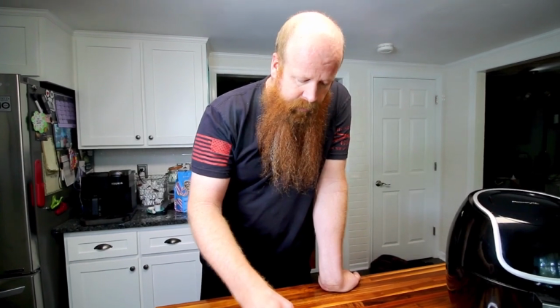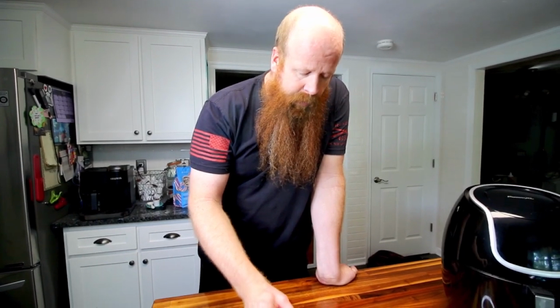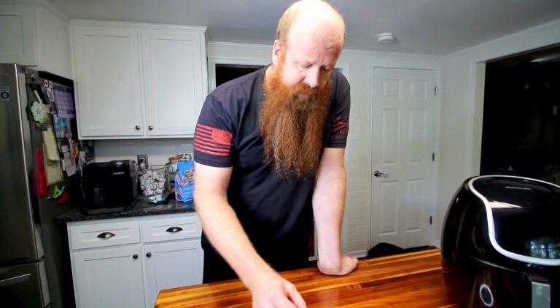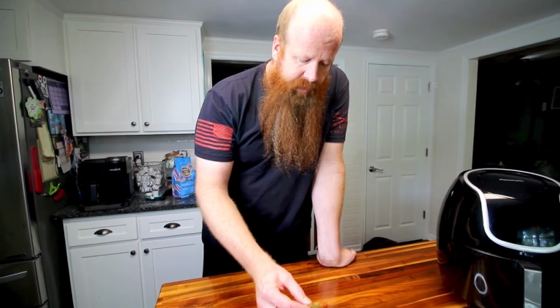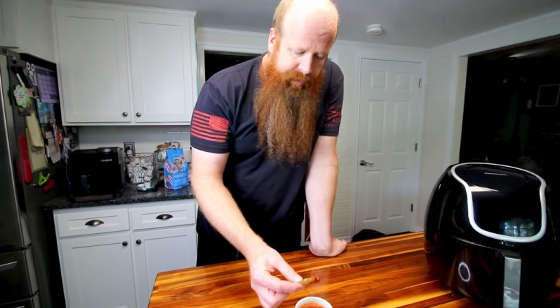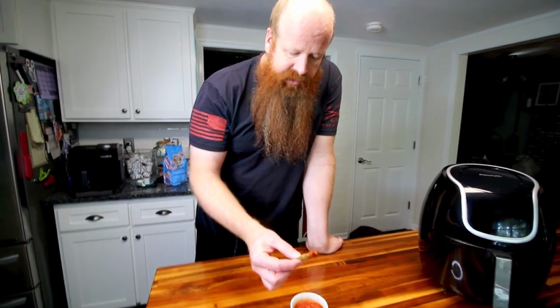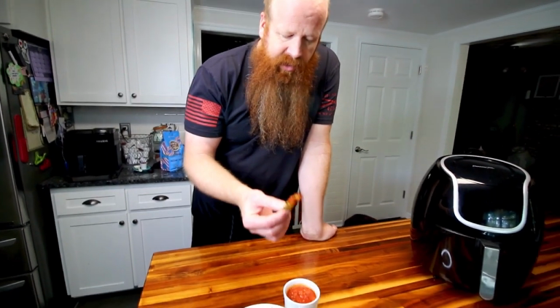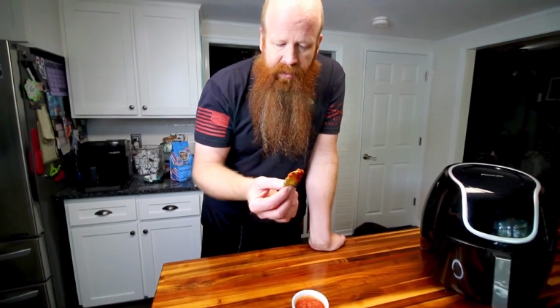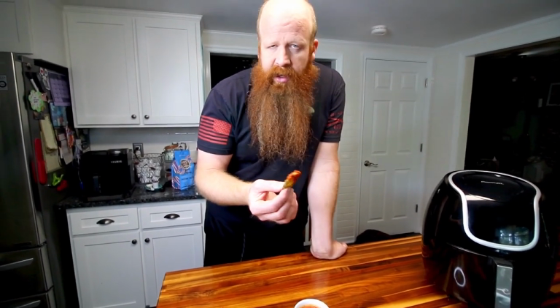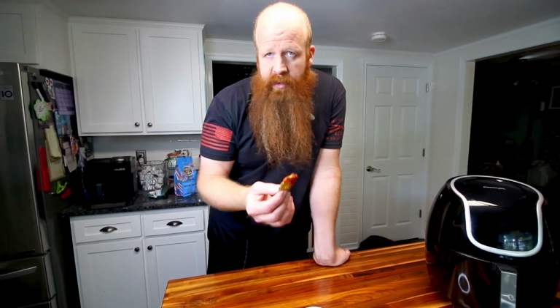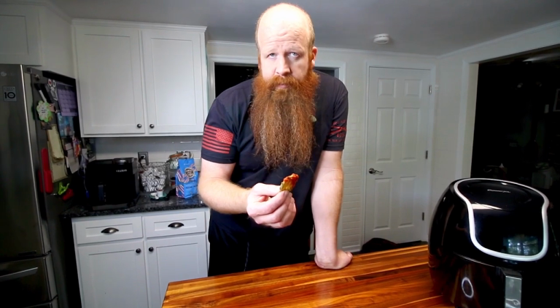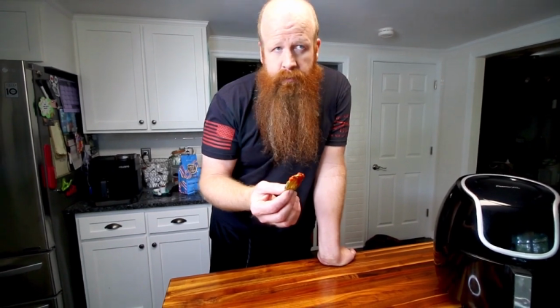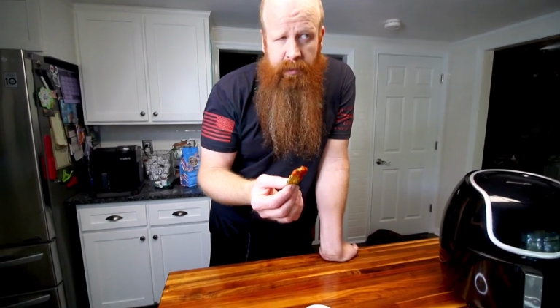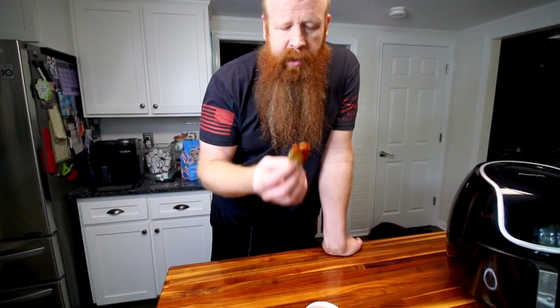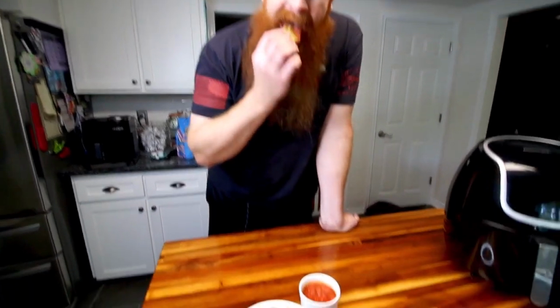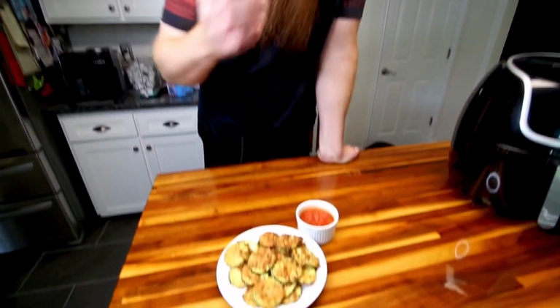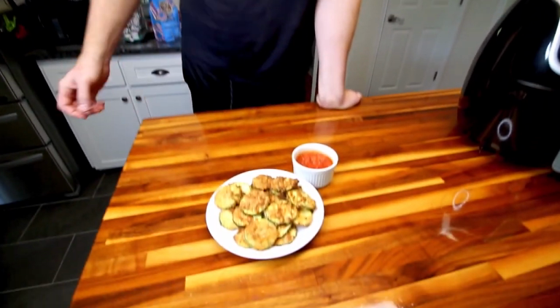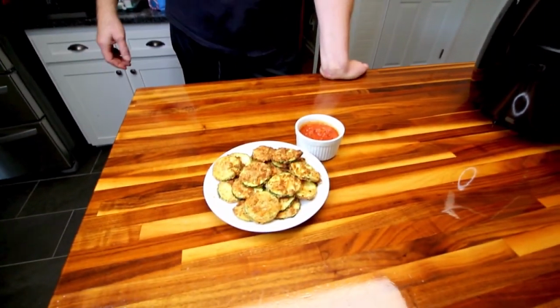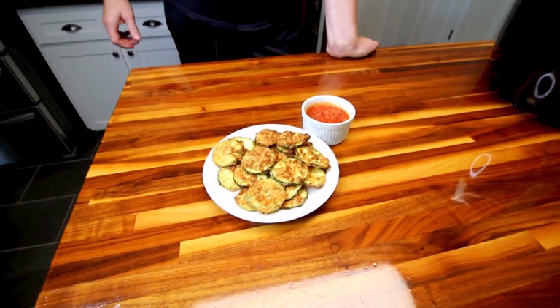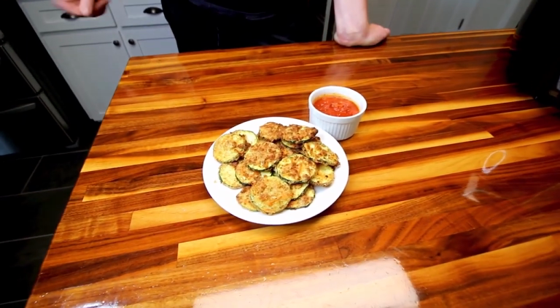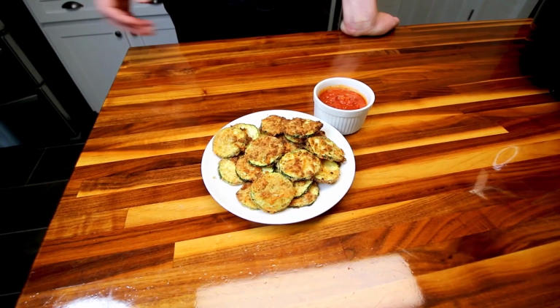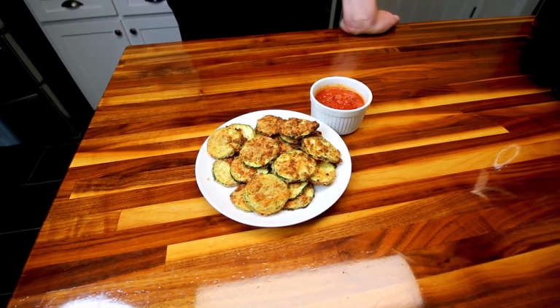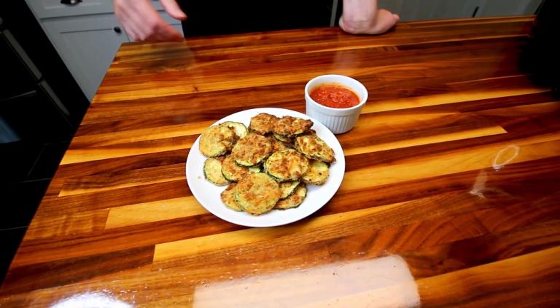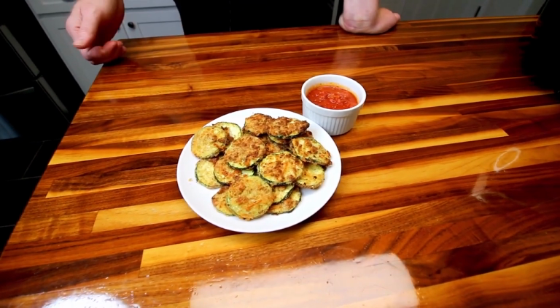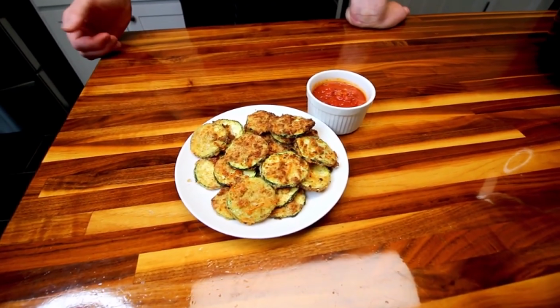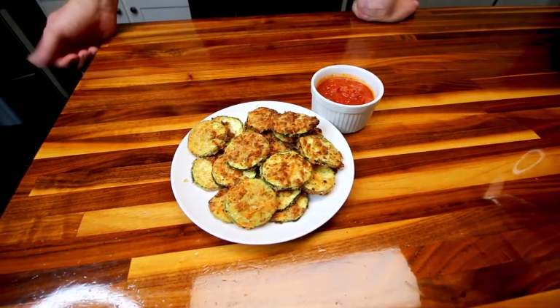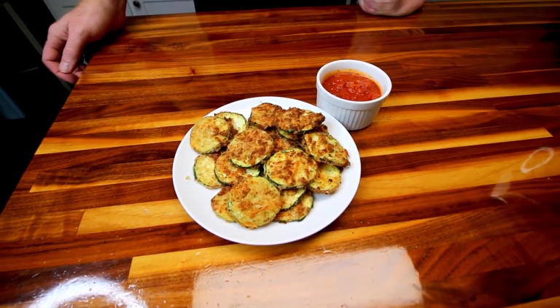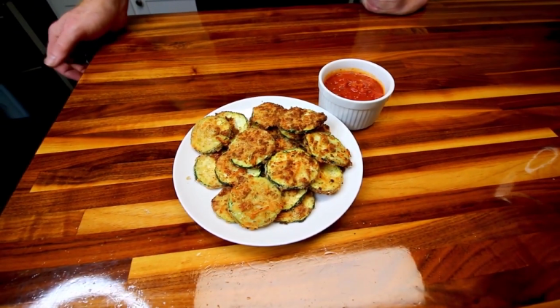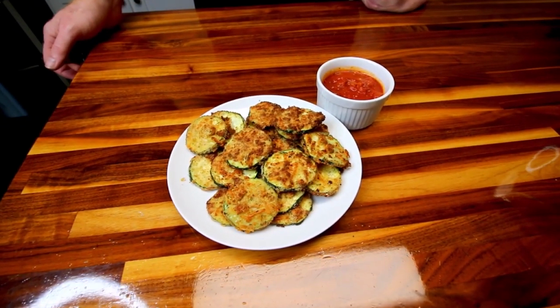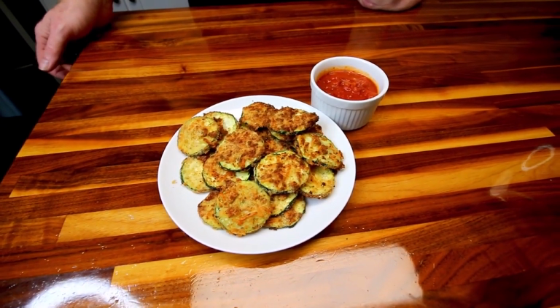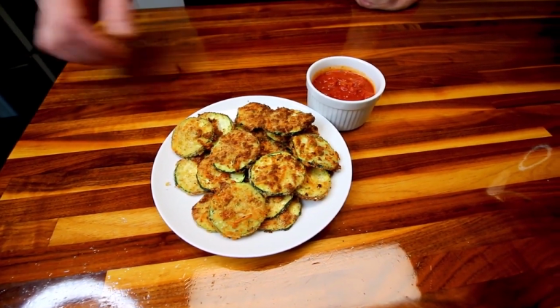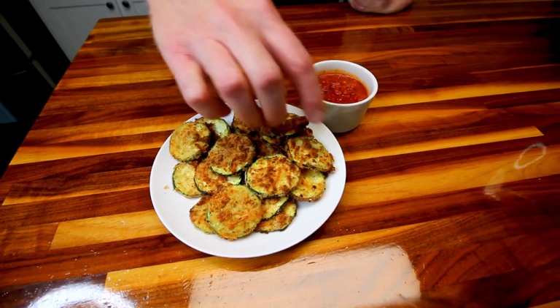I would not be shocked to see this on a menu in an Italian restaurant. Those are really good, and four points for half of them — I don't think that's too bad at all. That's a really satisfying little appetizer, and that's one of the things I miss when we're eating well — appetizers.